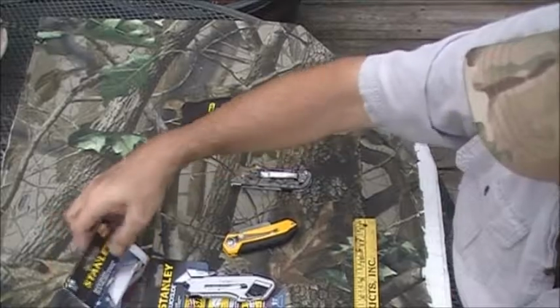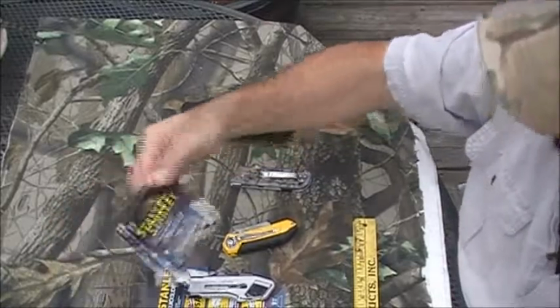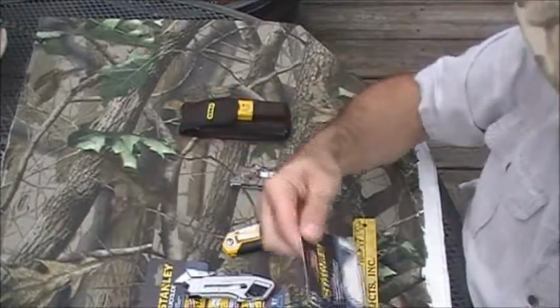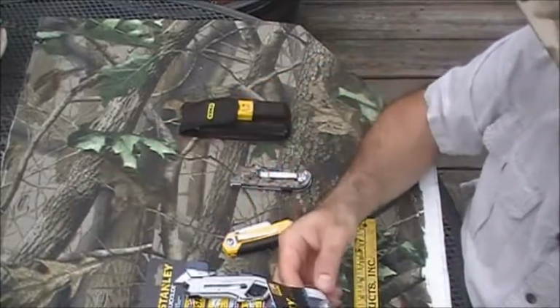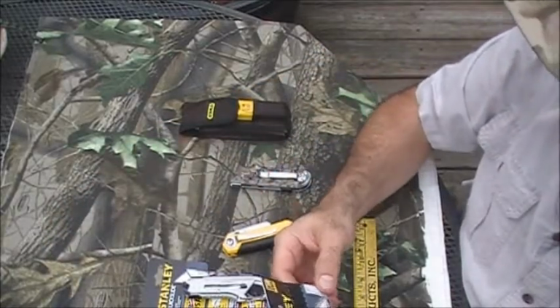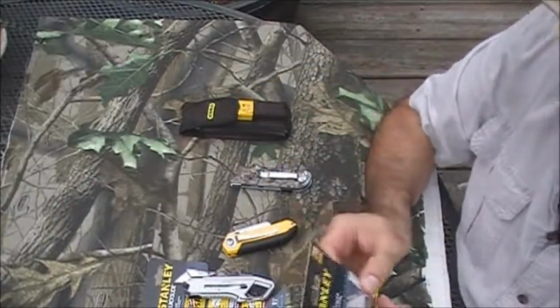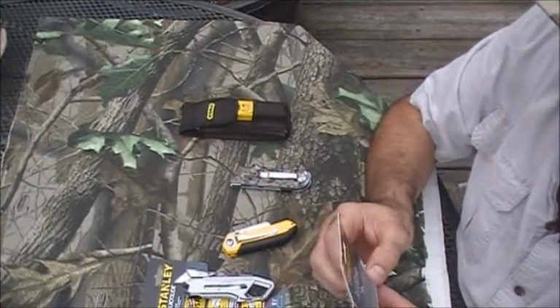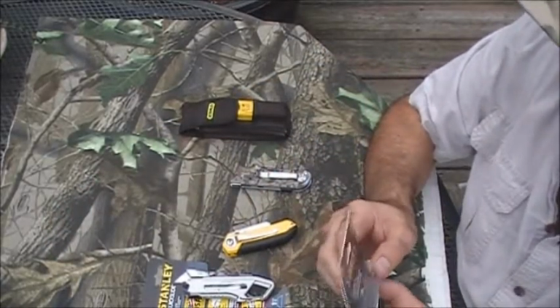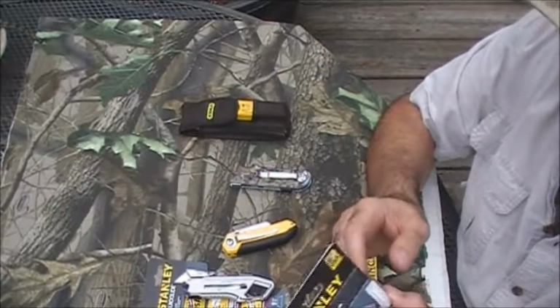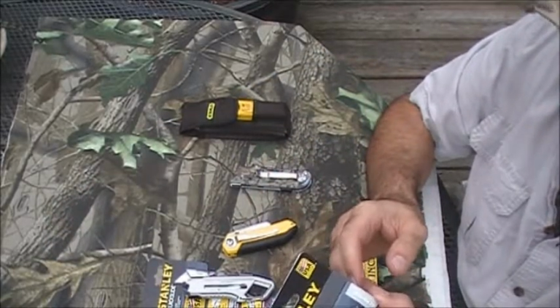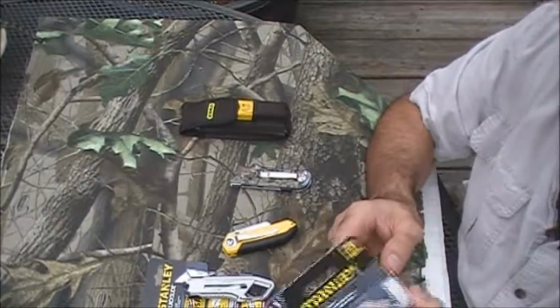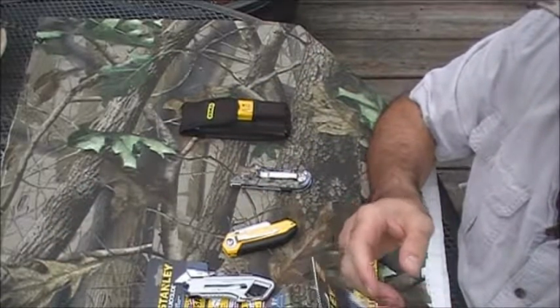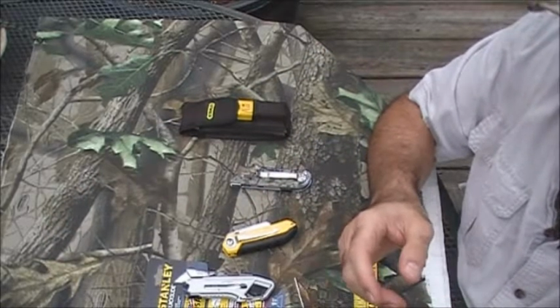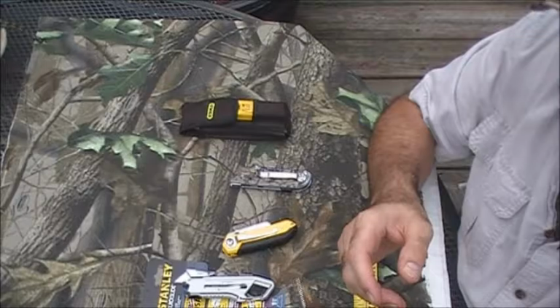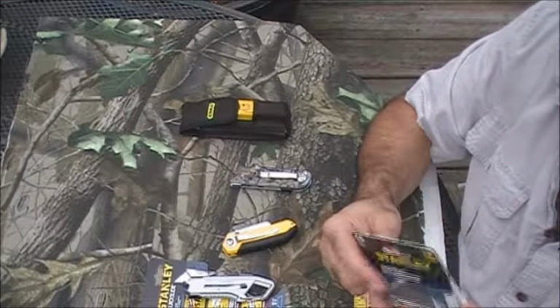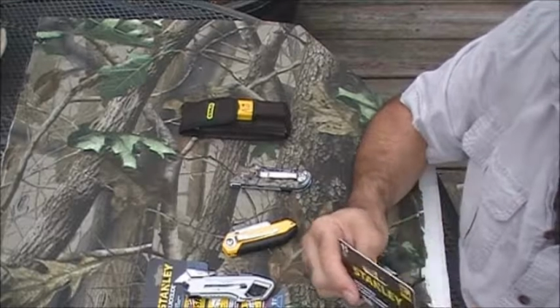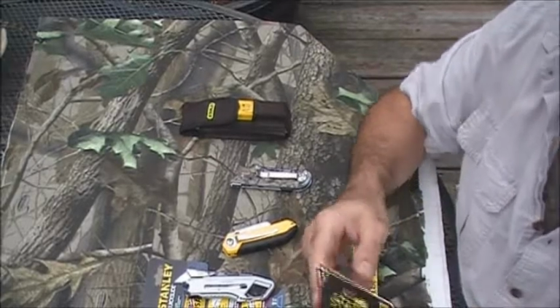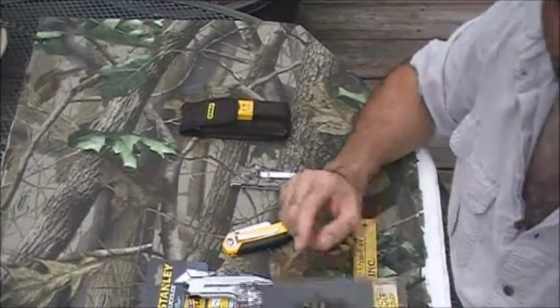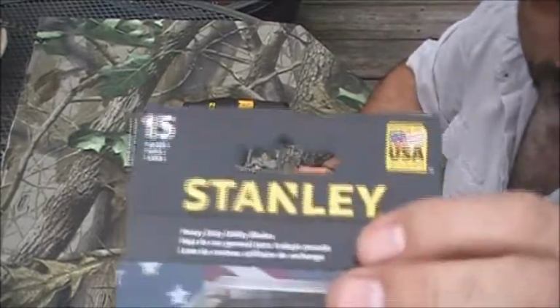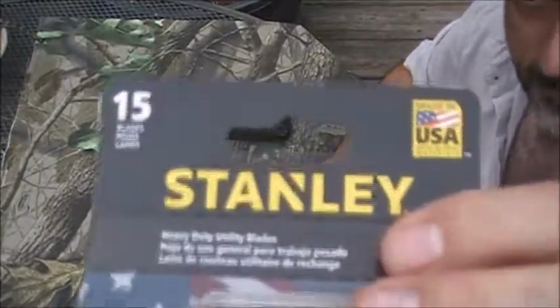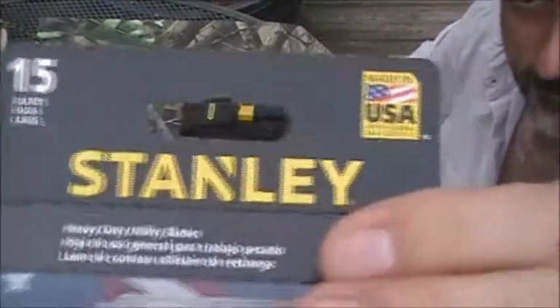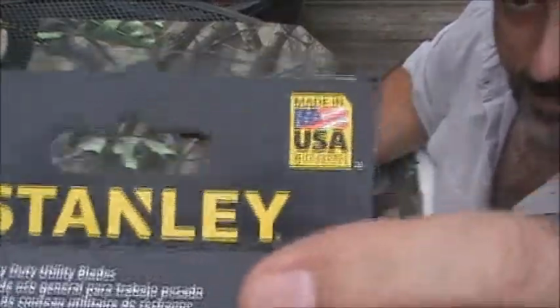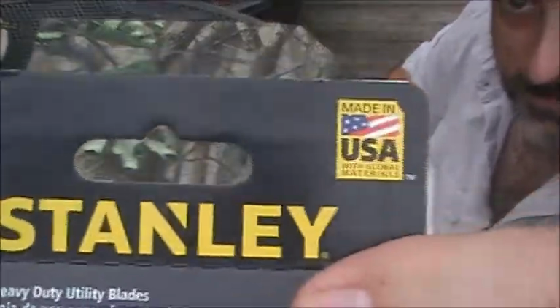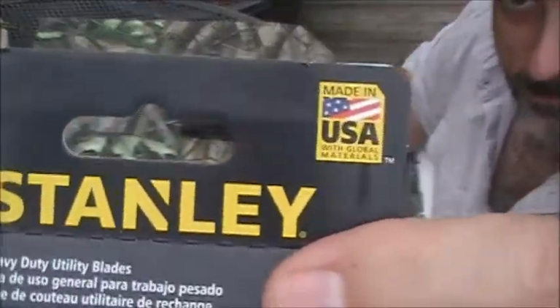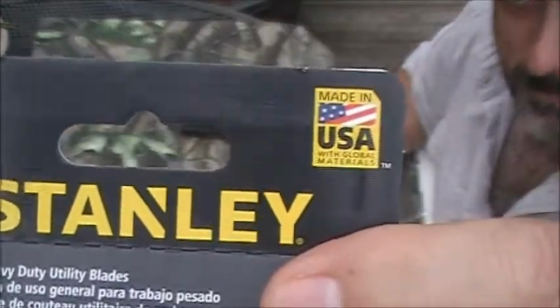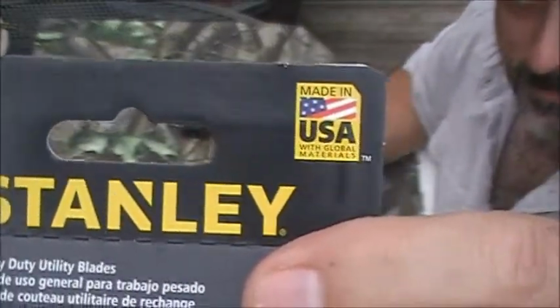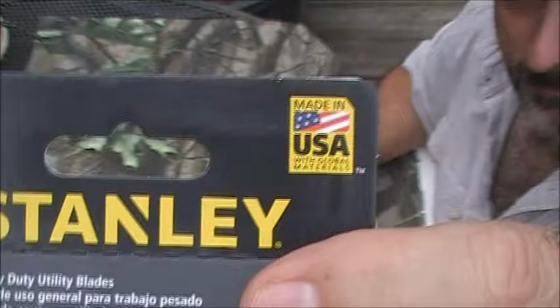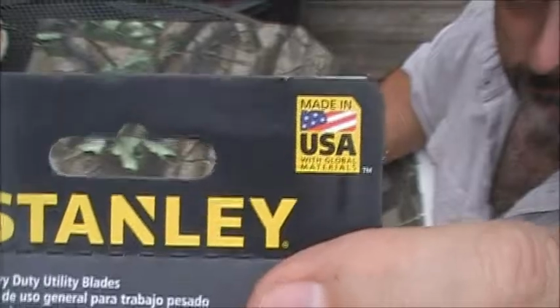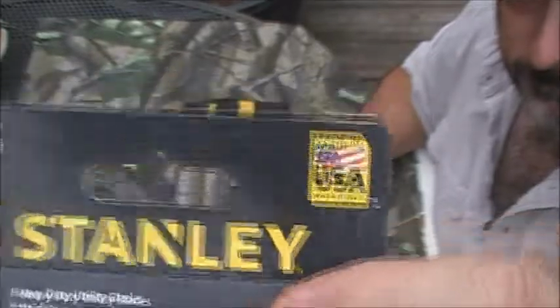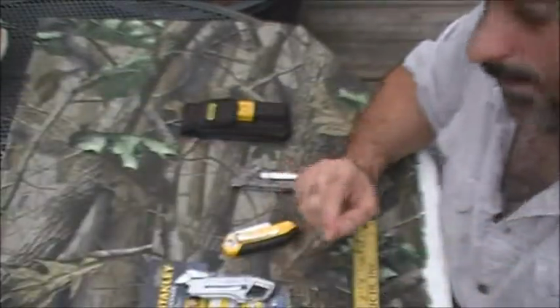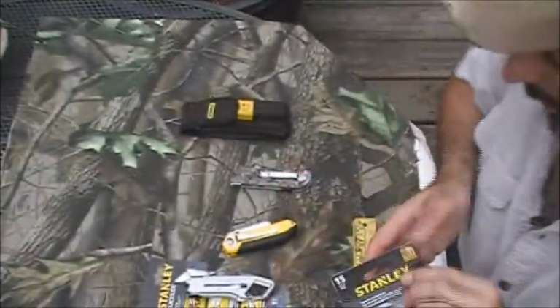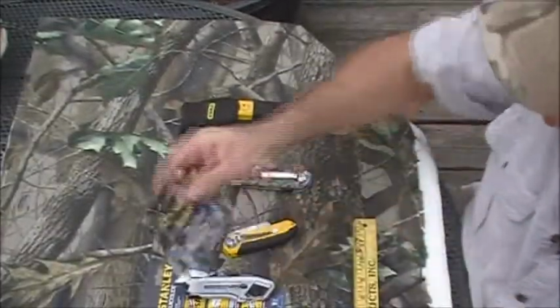I also picked up some new blades while I was down there because I was out of blades. This is a 15-pack, and surprisingly enough, also made in the USA.